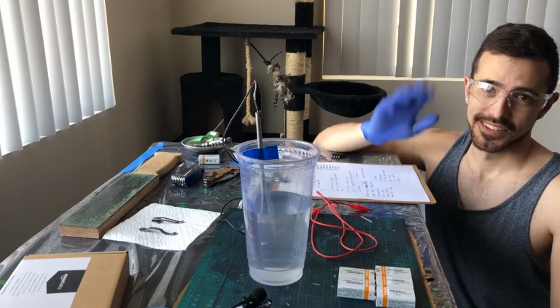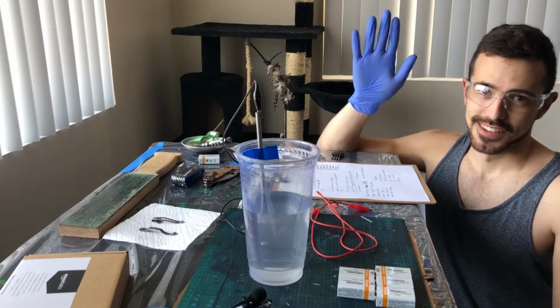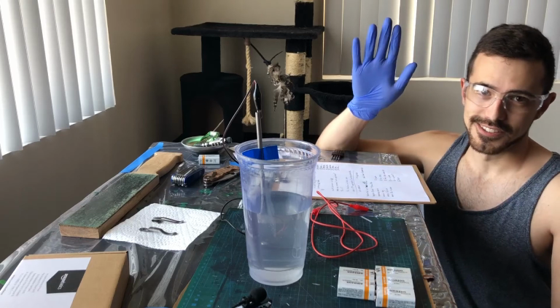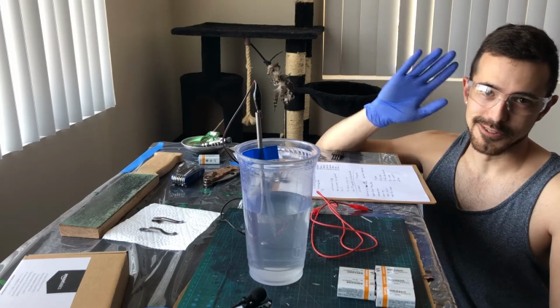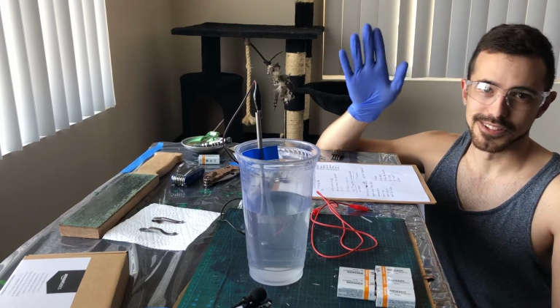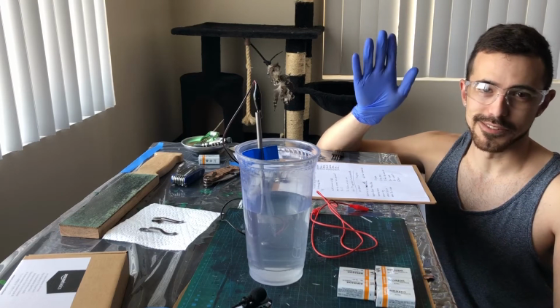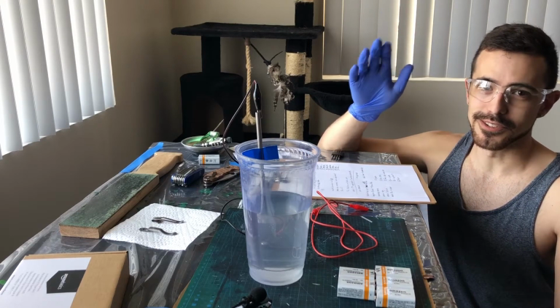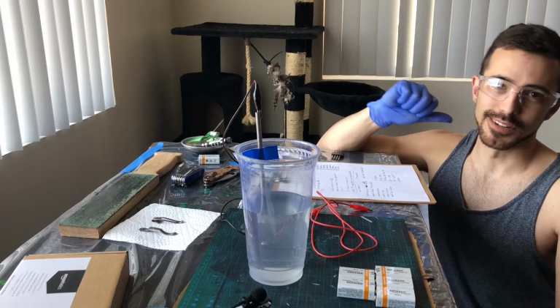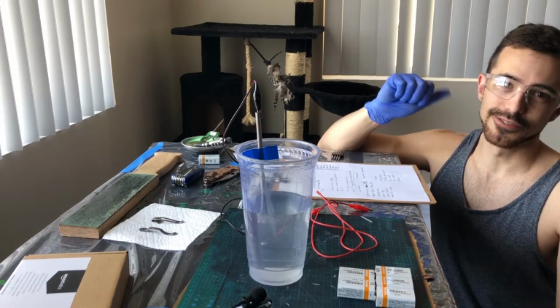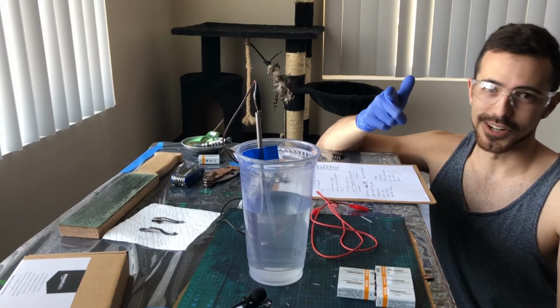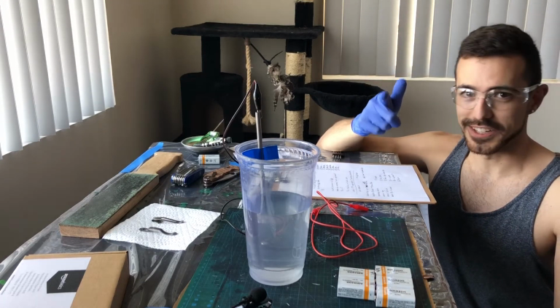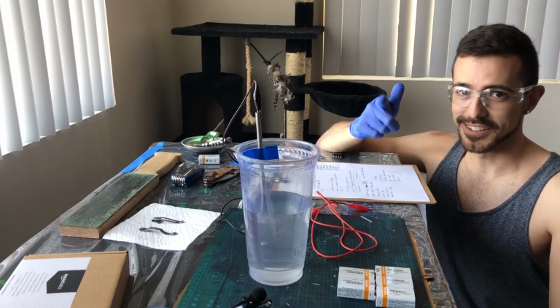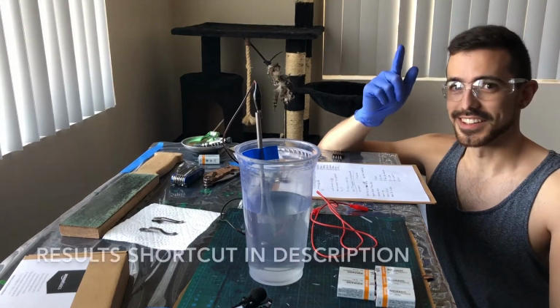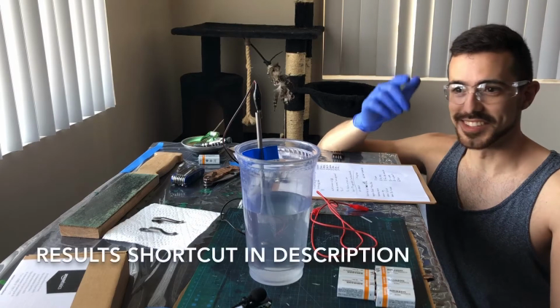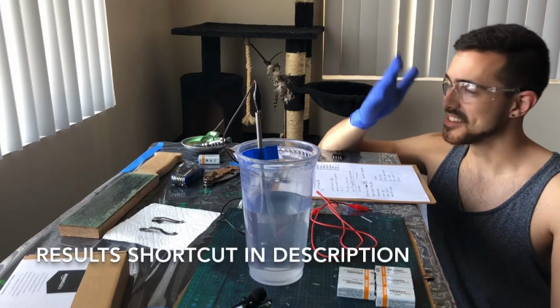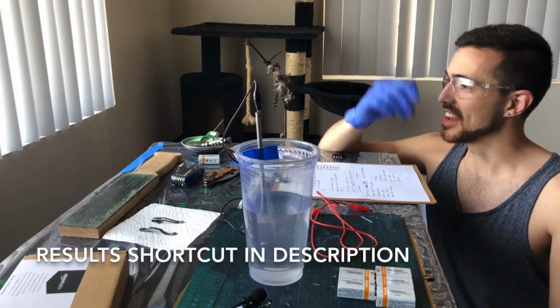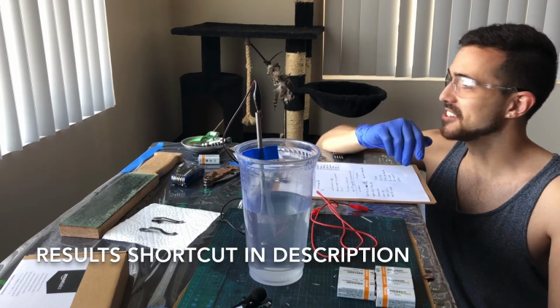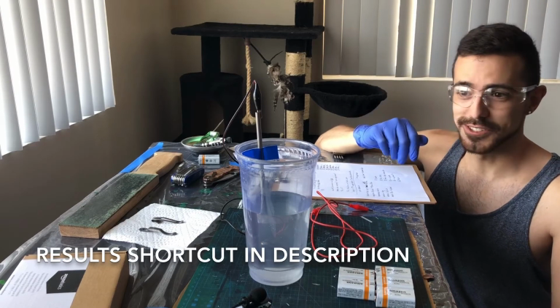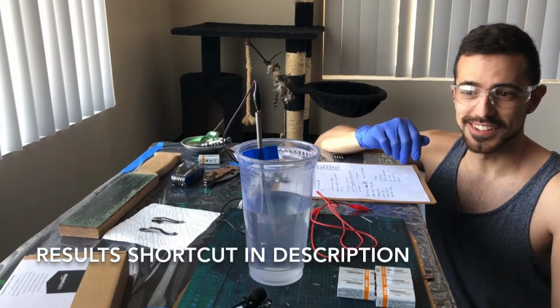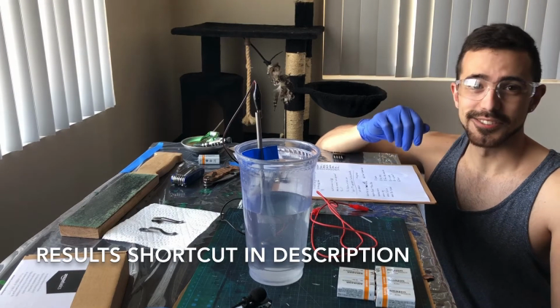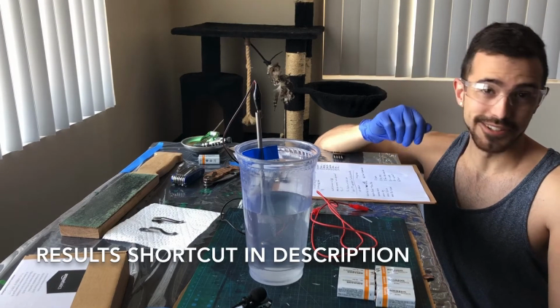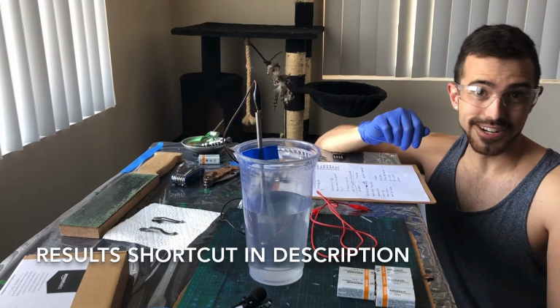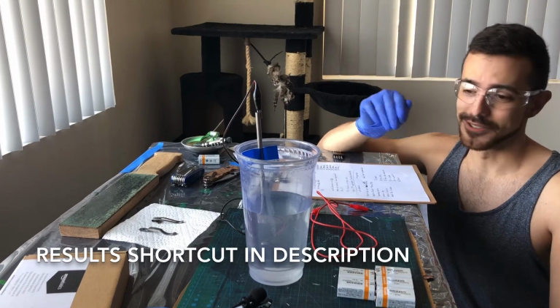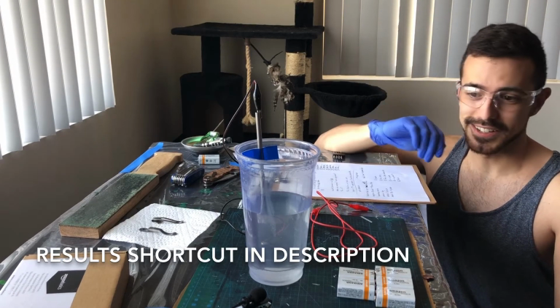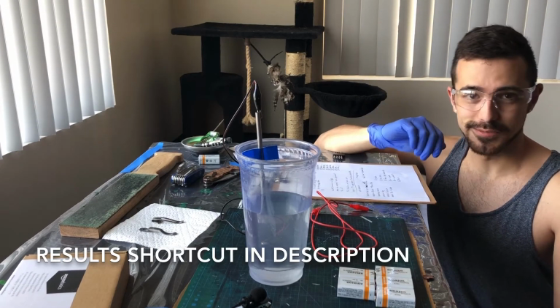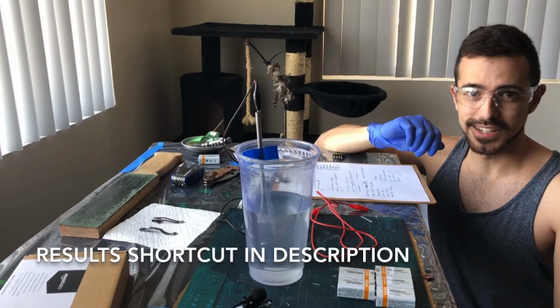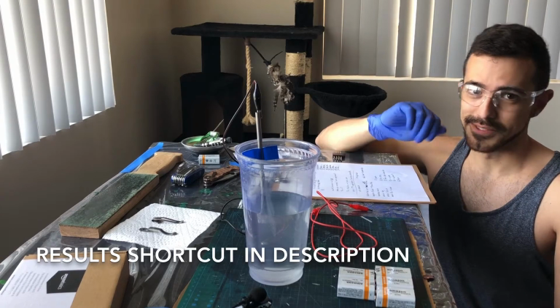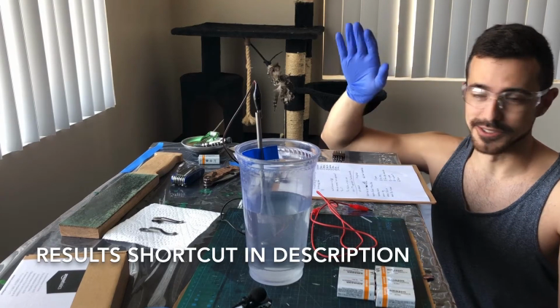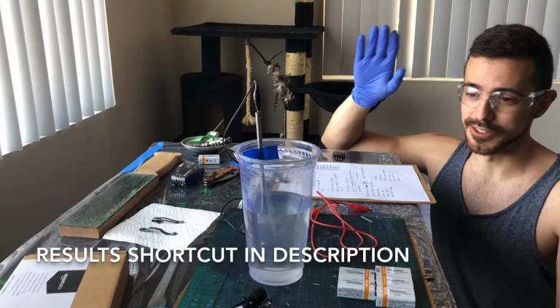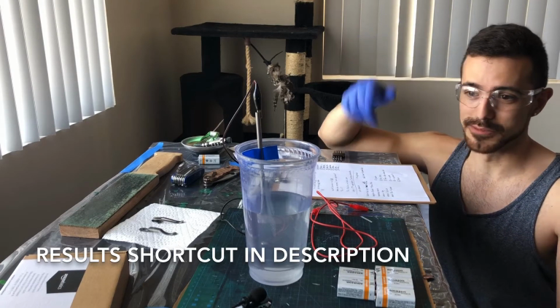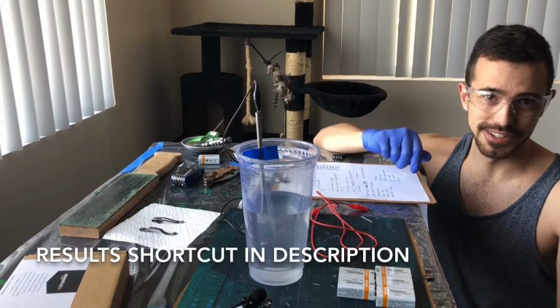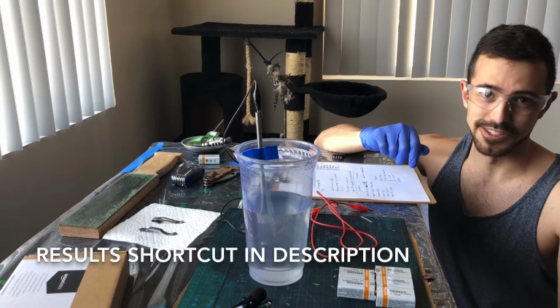Hey there YouTube! Hello crafty people! I'm Joe, you're watching Ink and Iron, and it is day 18 of quarantine, so we're getting weird. We're gonna anodize some titanium. I was gonna do a long intro, but we're gonna get straight to it.